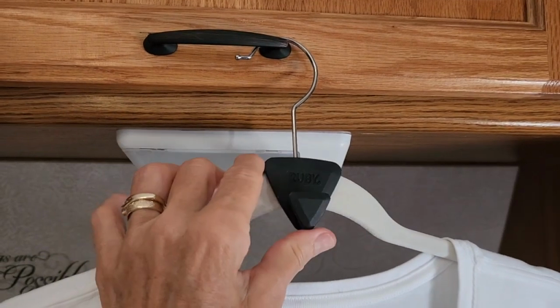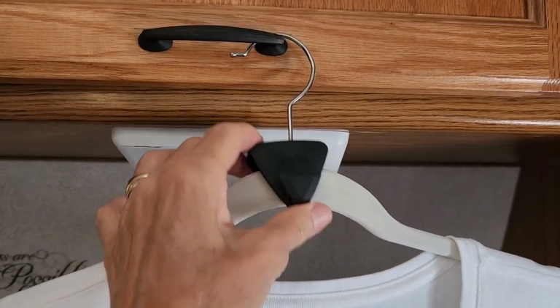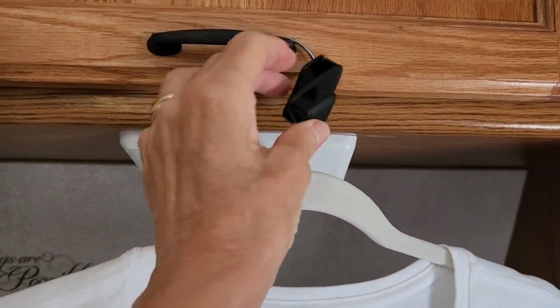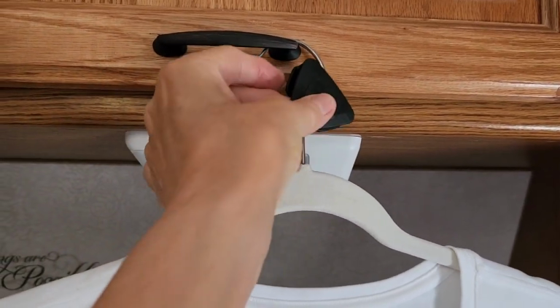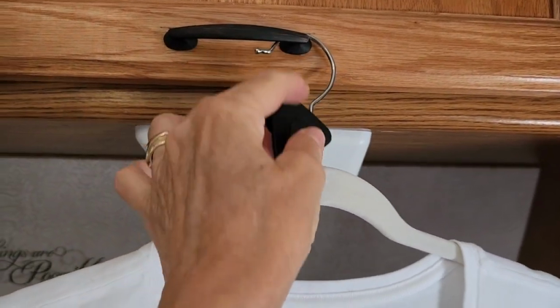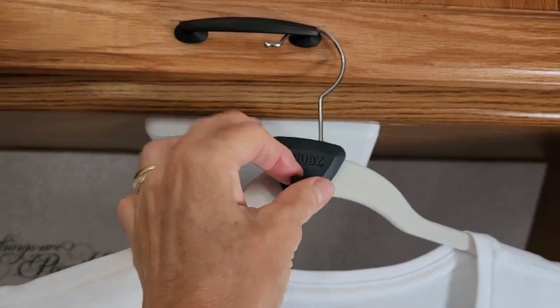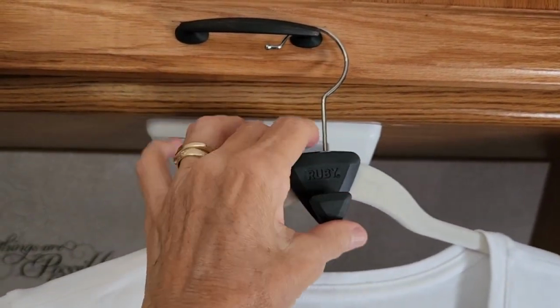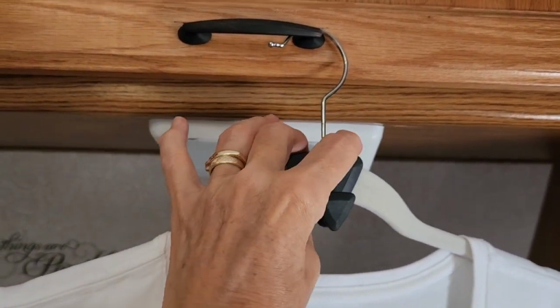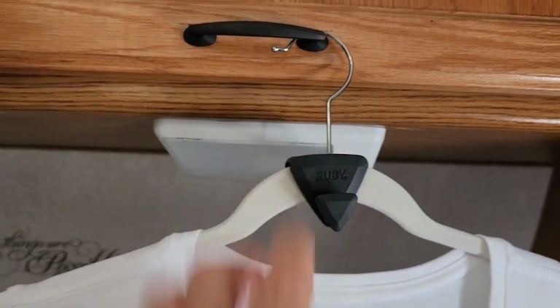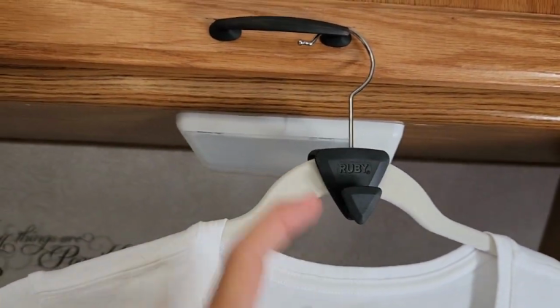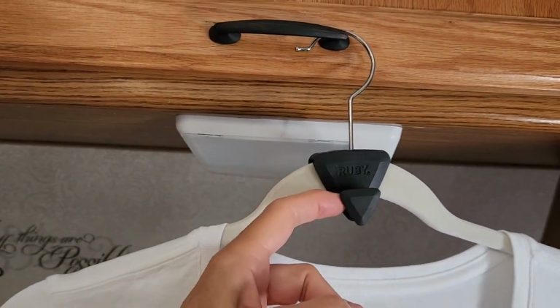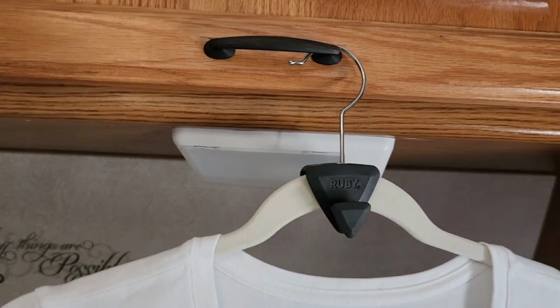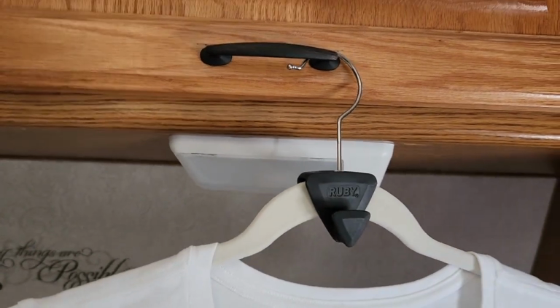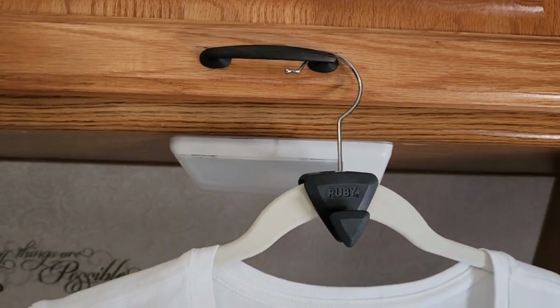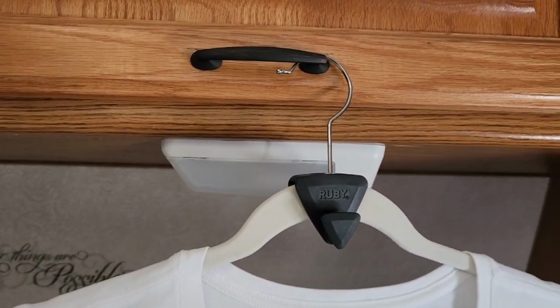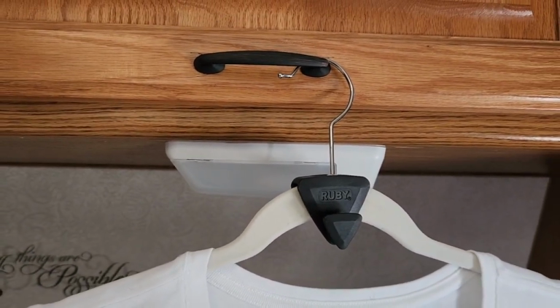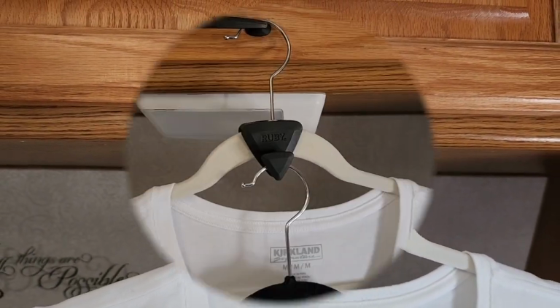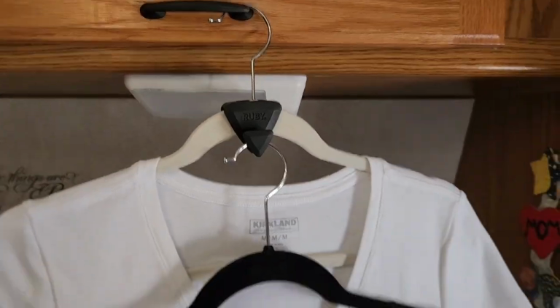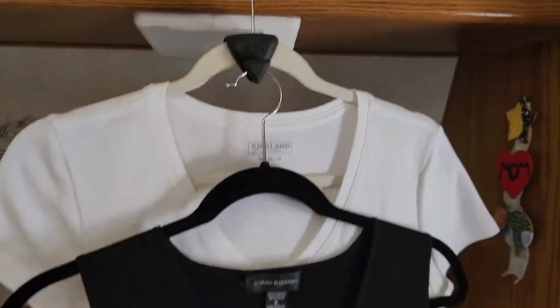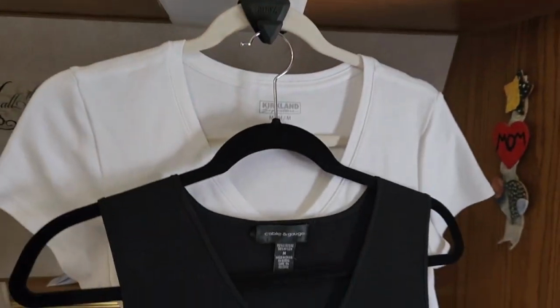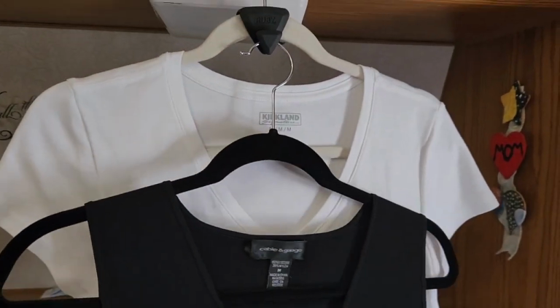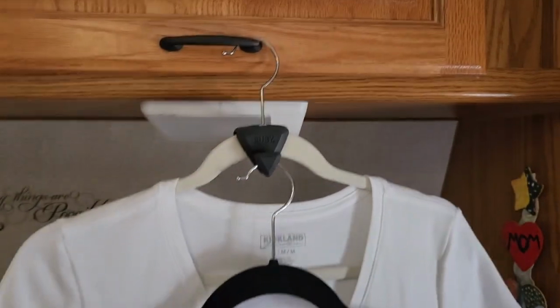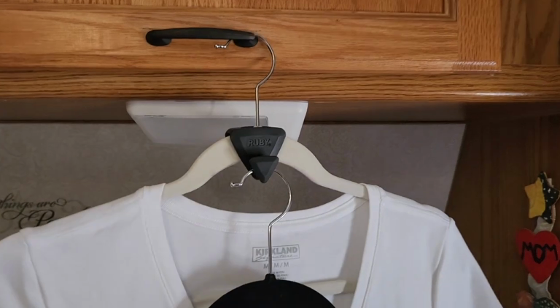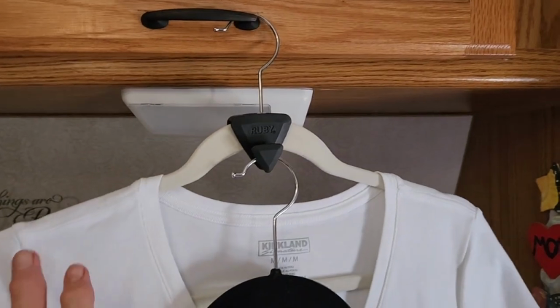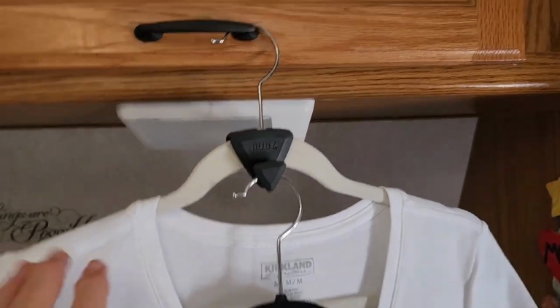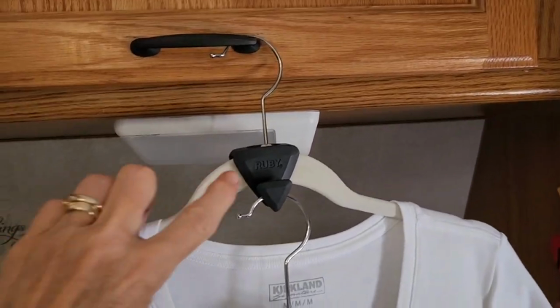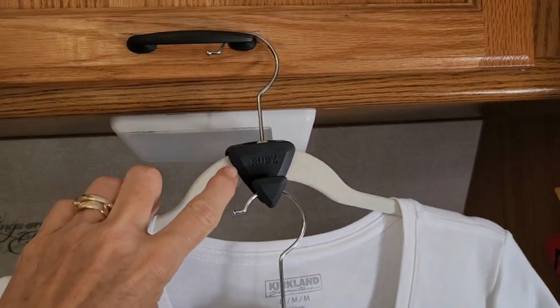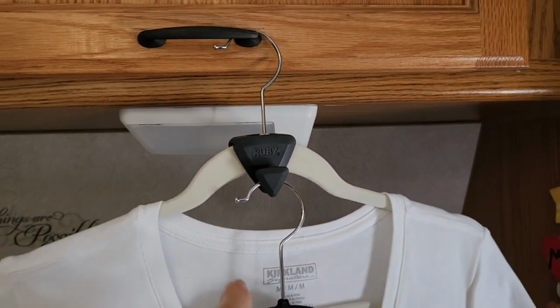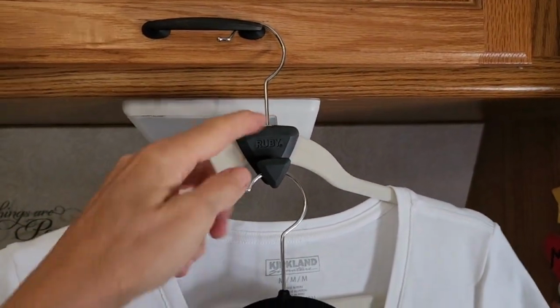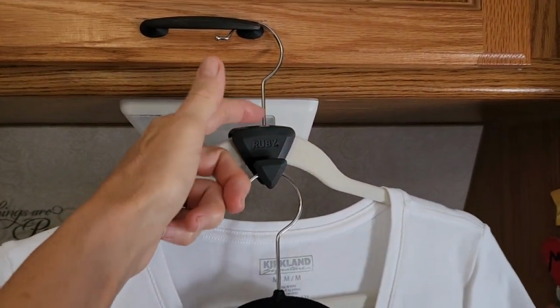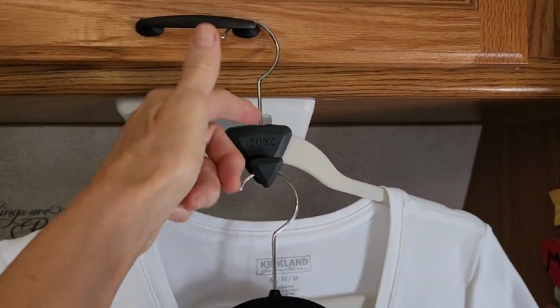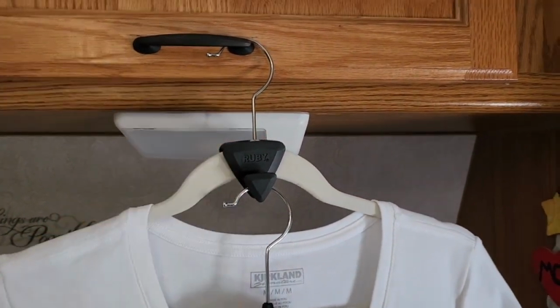You just take this, put it over the hanger, and it fits right on there. Then you've got the hook for the next item that you want to hang. We have two things on one hanger with this little doohickey on it.